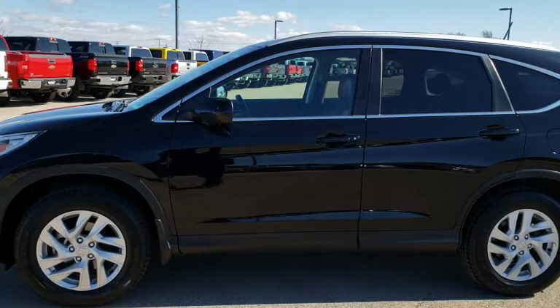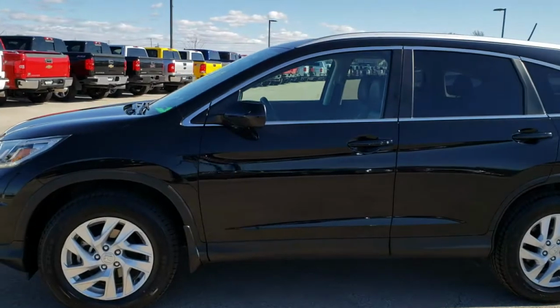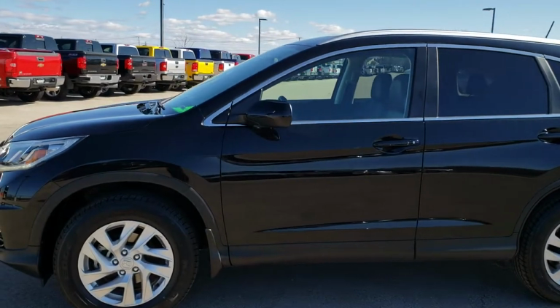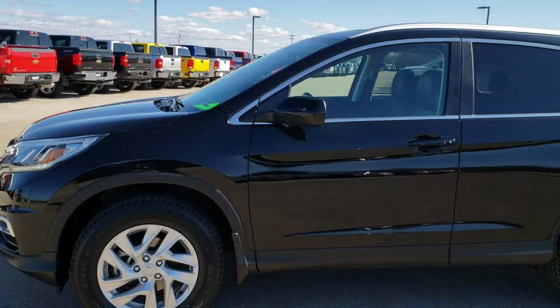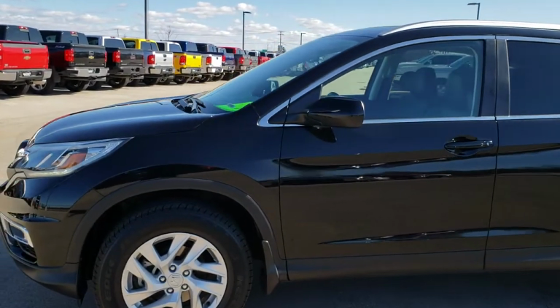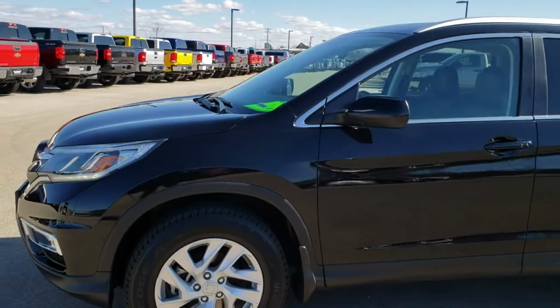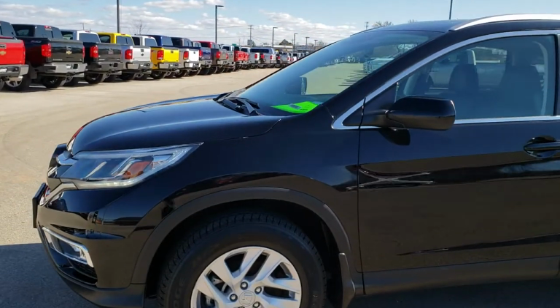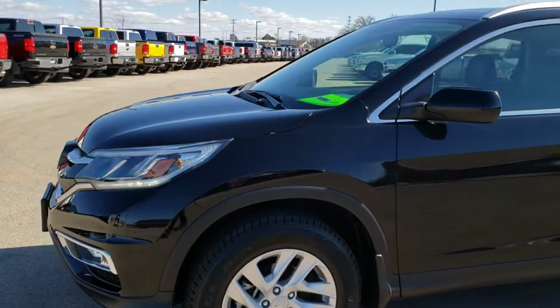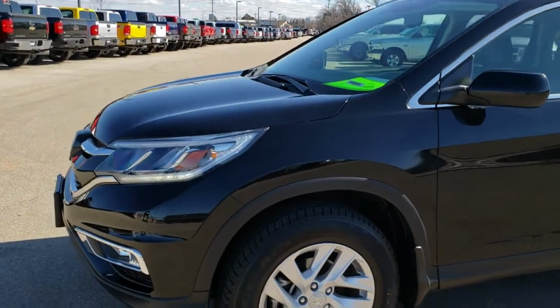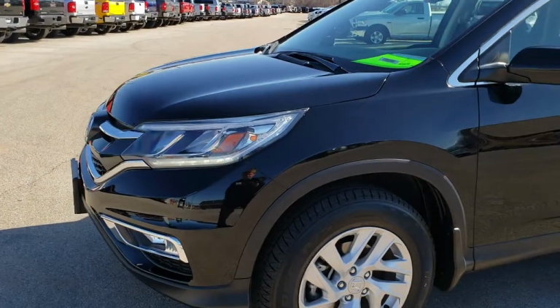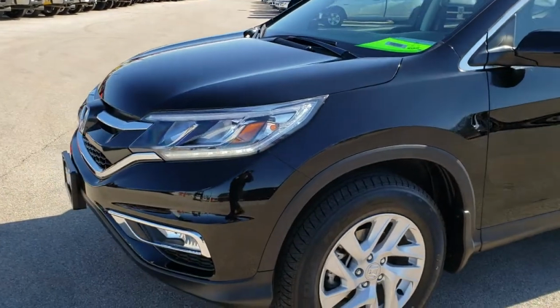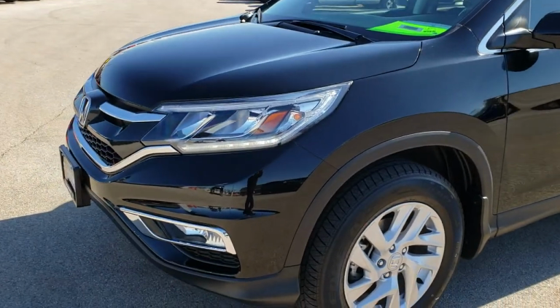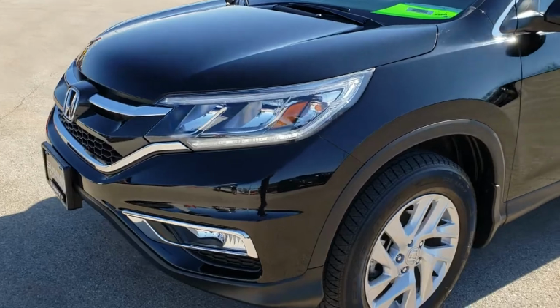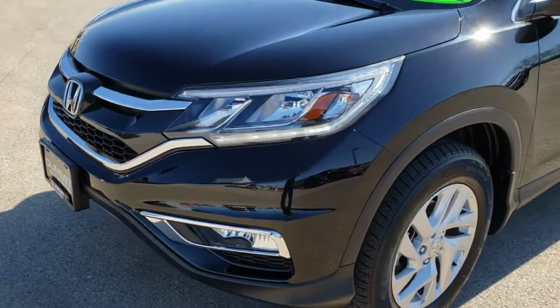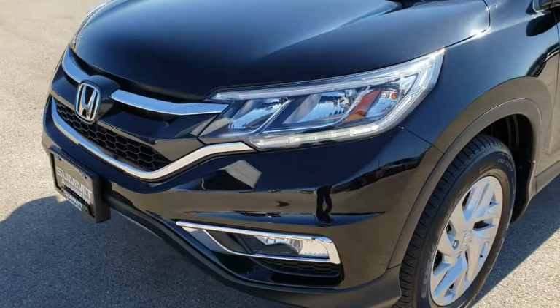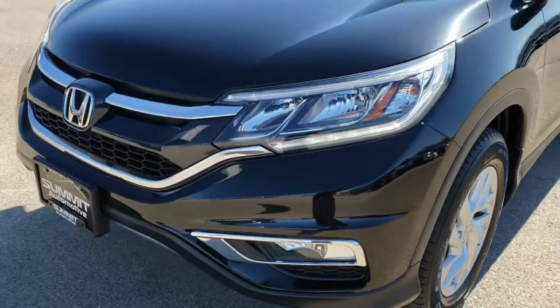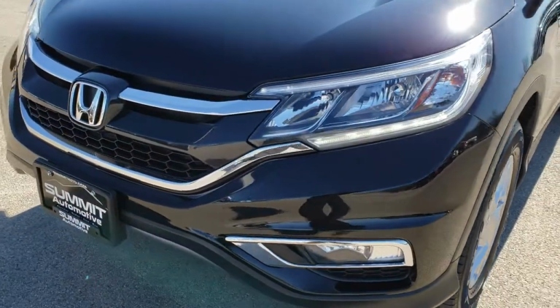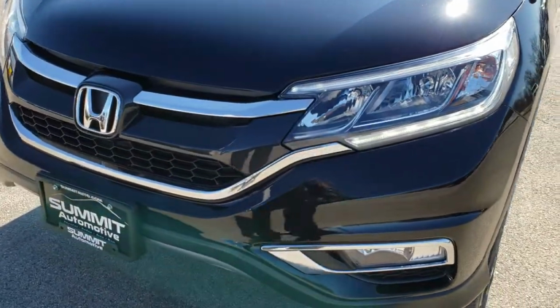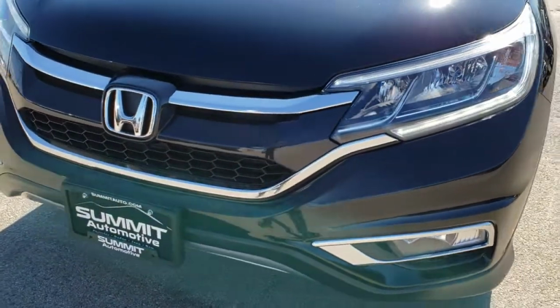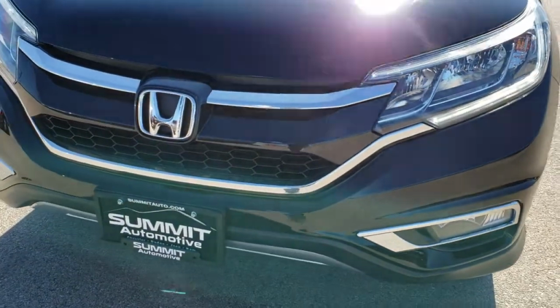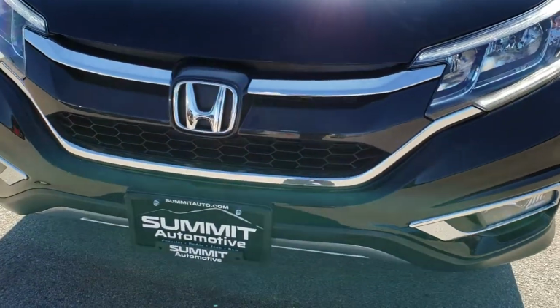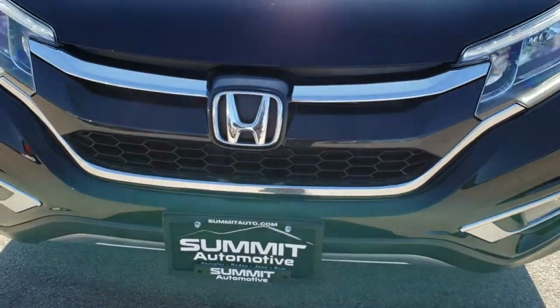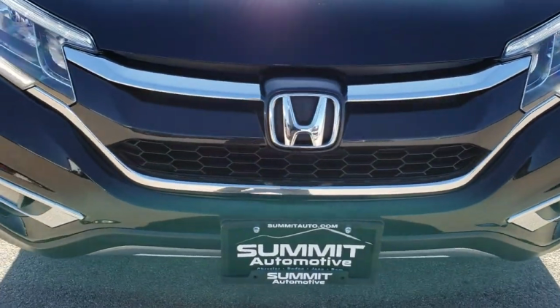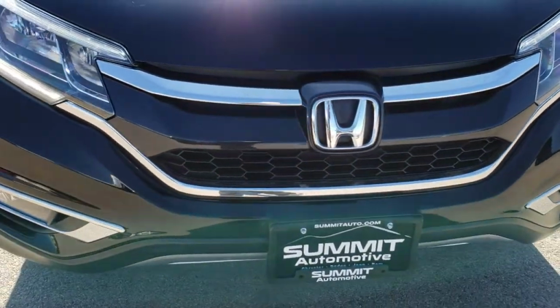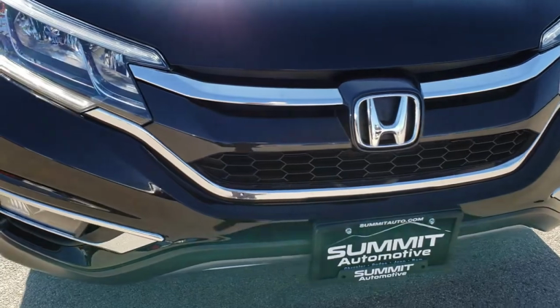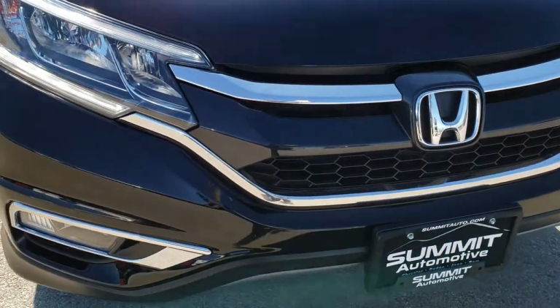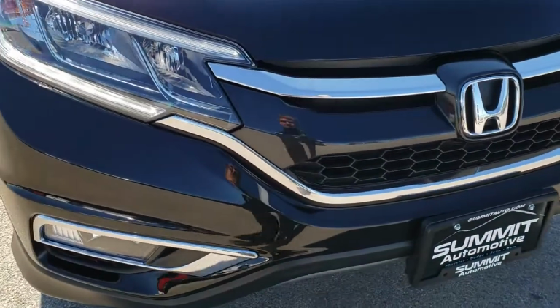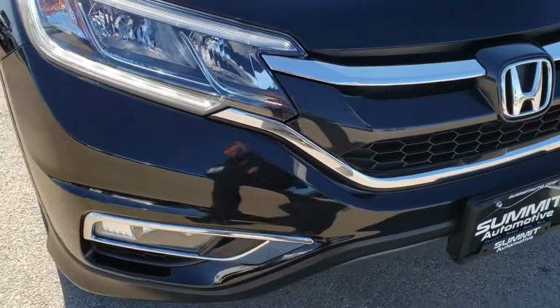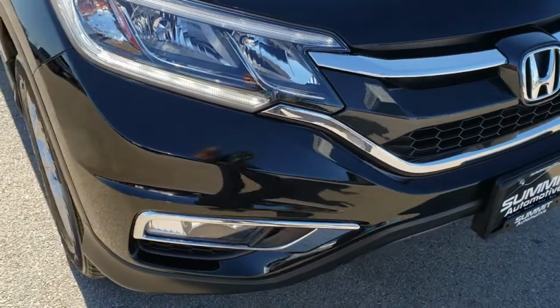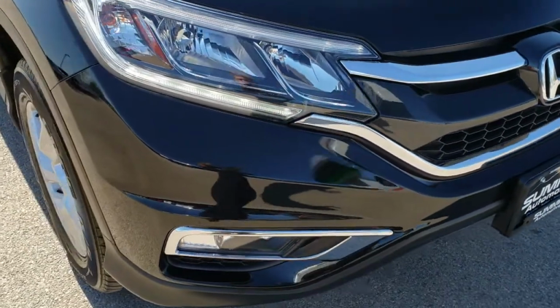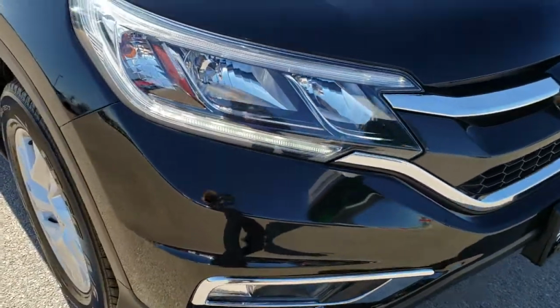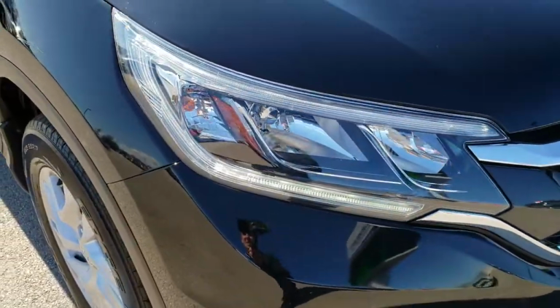This is stock number HA474A. We are here at Summit Automotive in Fond du Lac, Wisconsin — your new and used SUV headquarters. Today we are checking out this super clean 2016 Honda CRV.